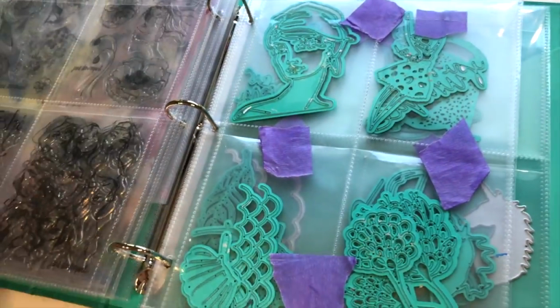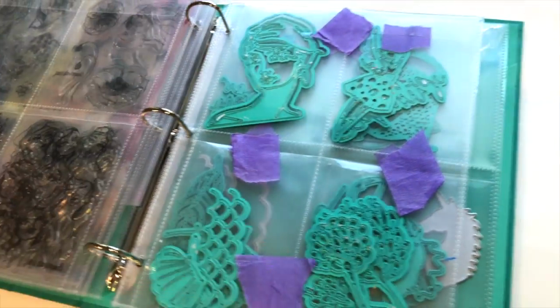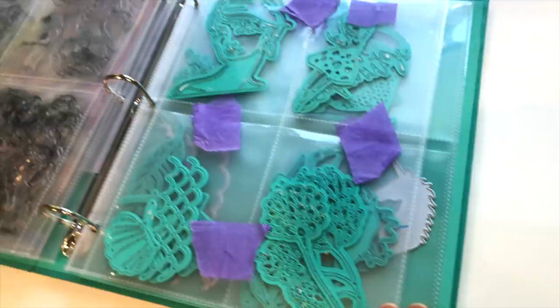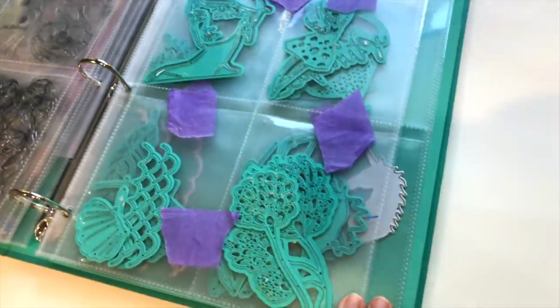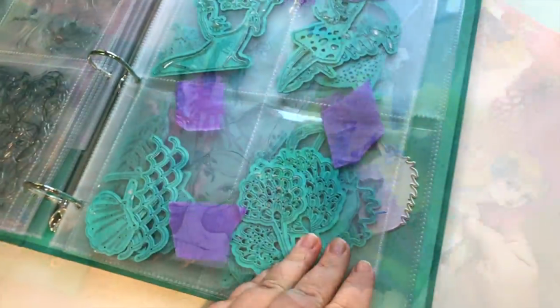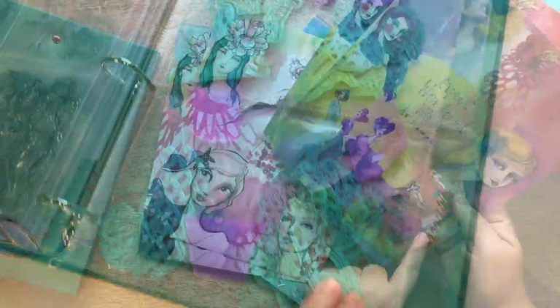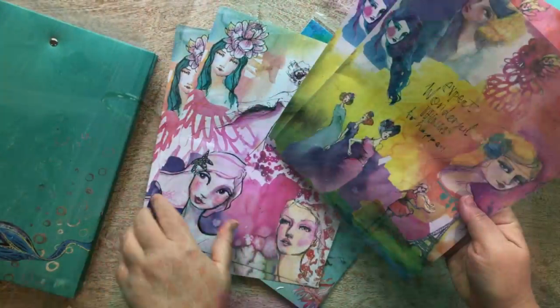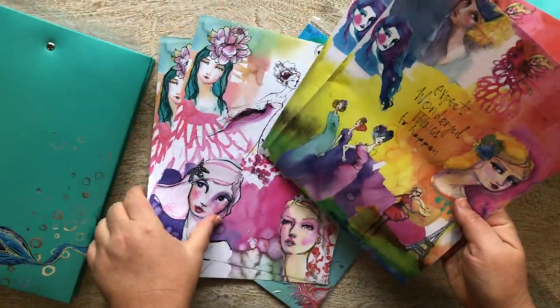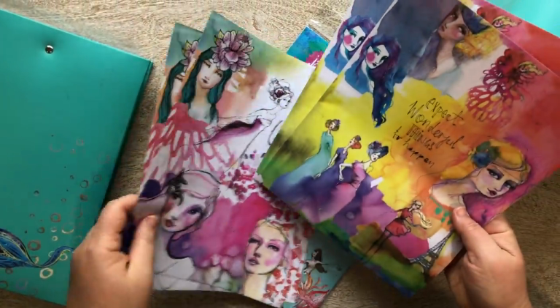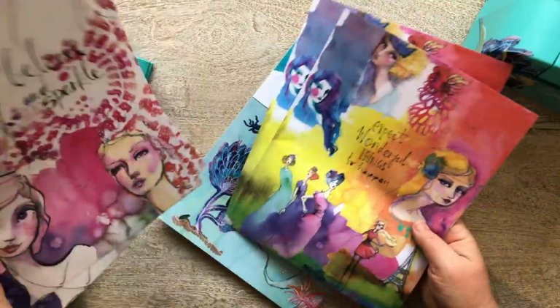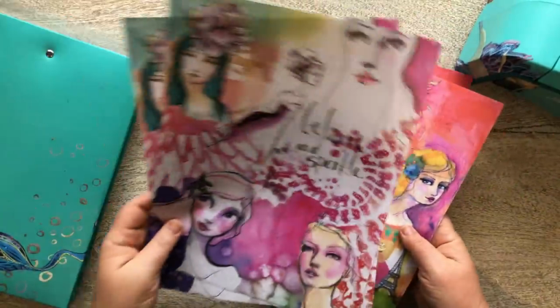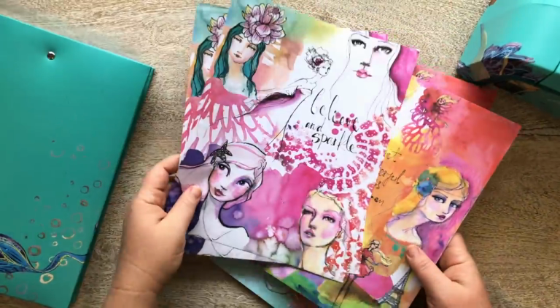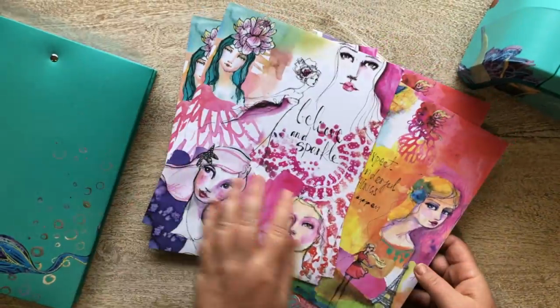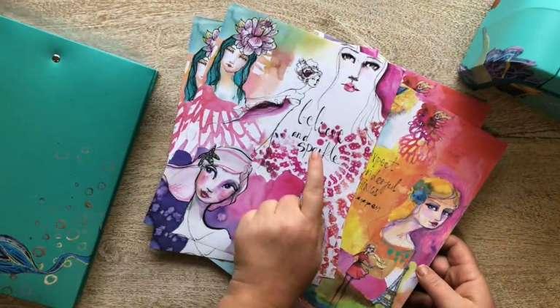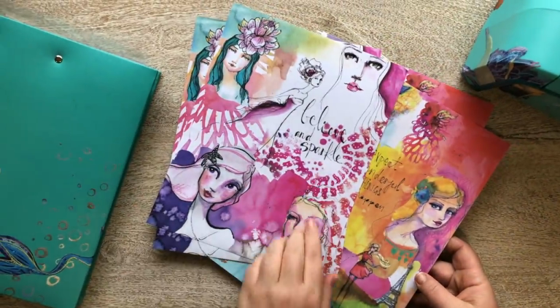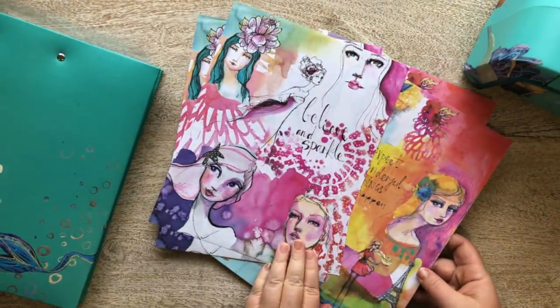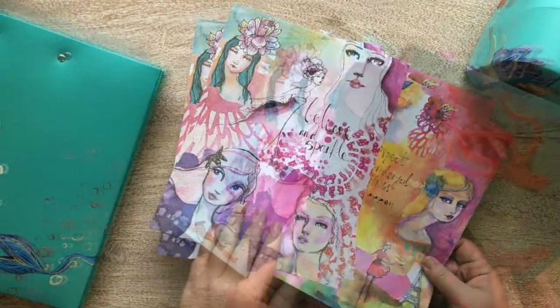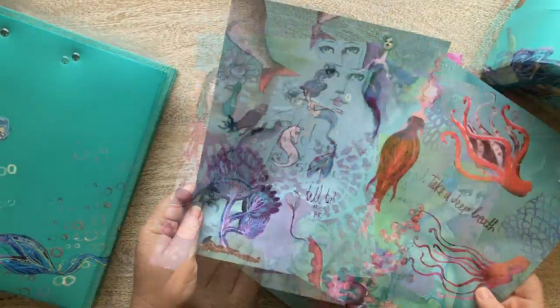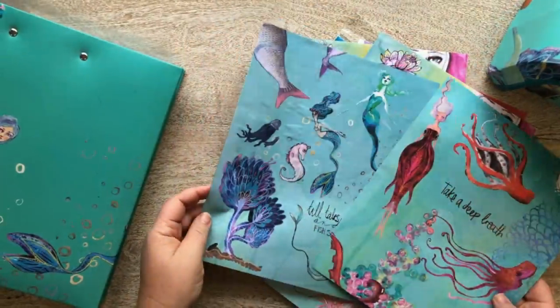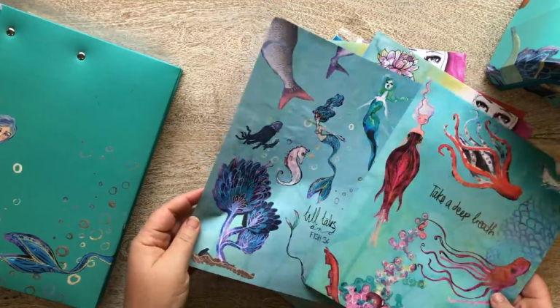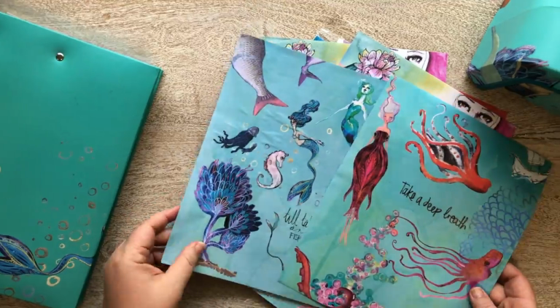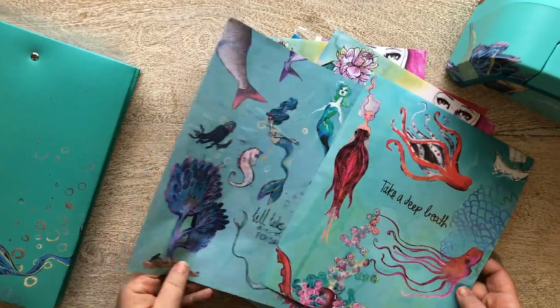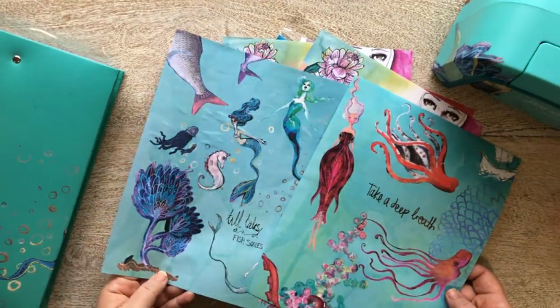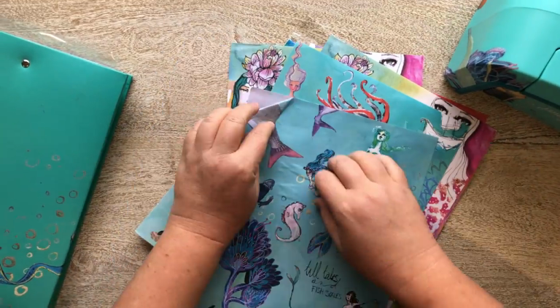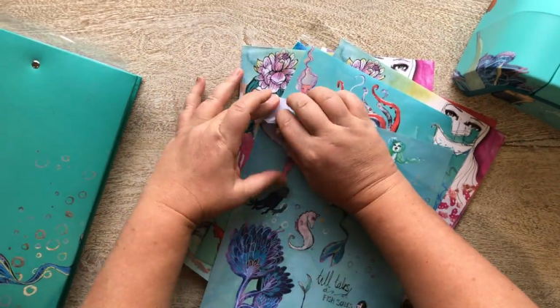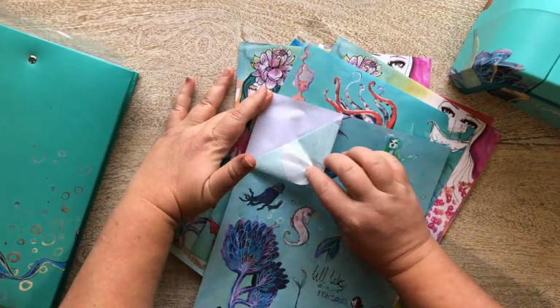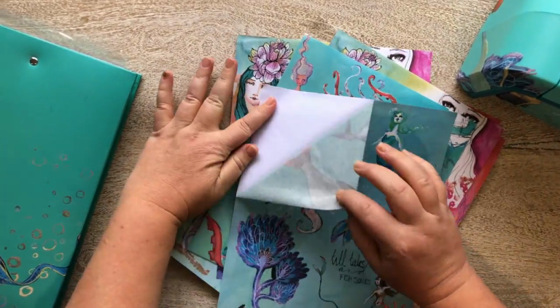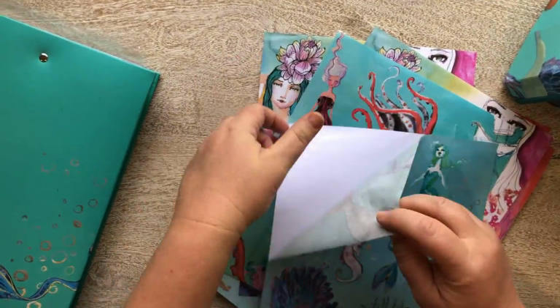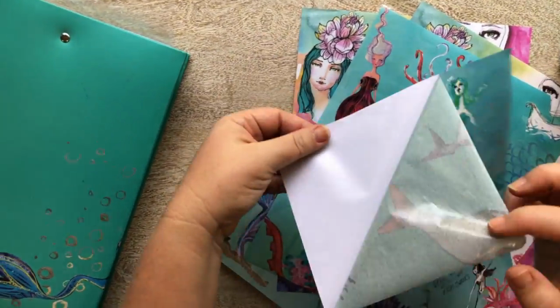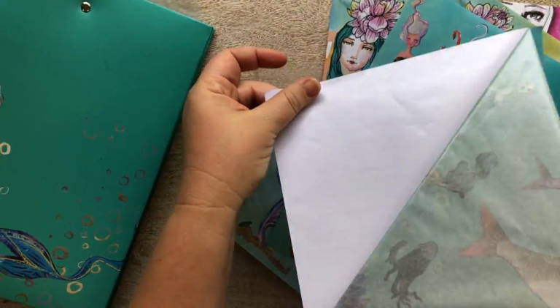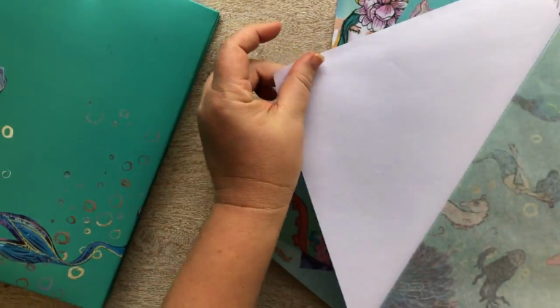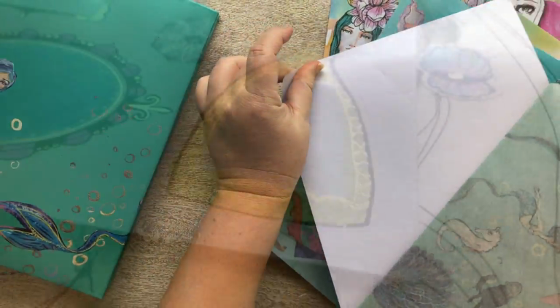All the artwork comes from my journals, and the fabulous new washi paper, which you can die cut, tear up for collage, or use as an overall design.